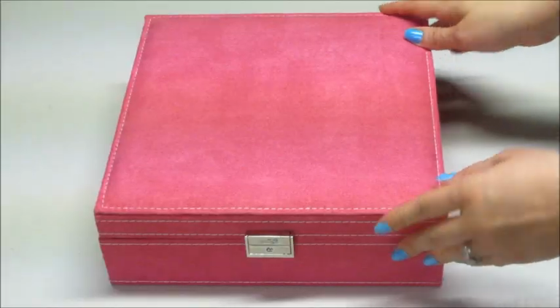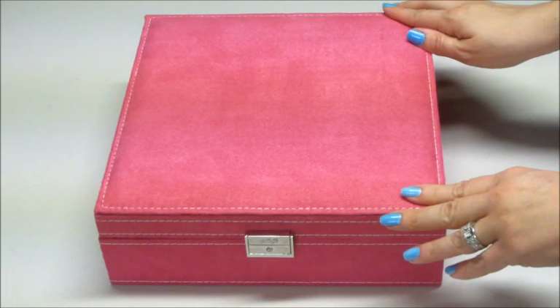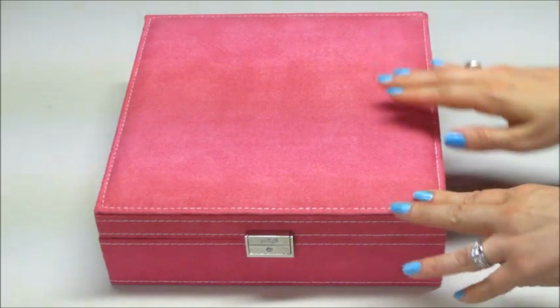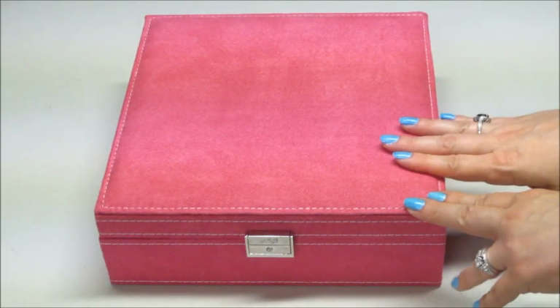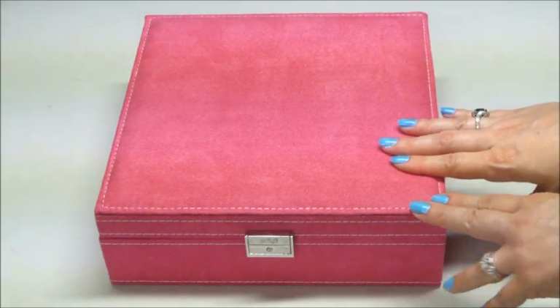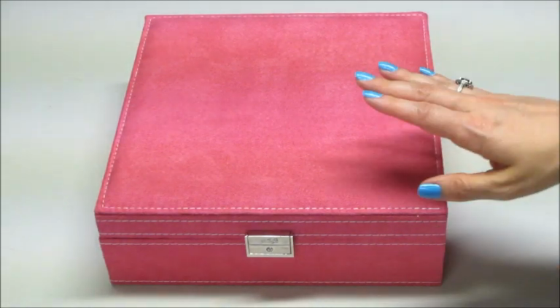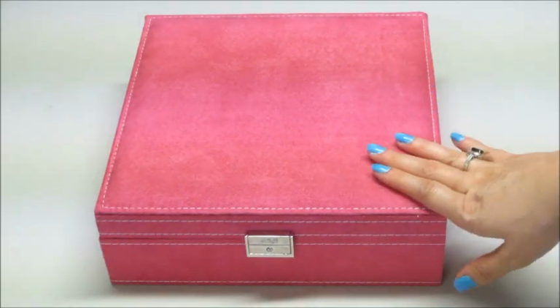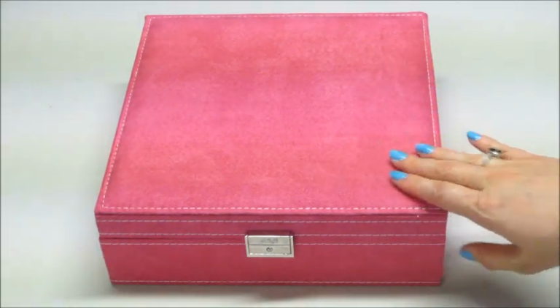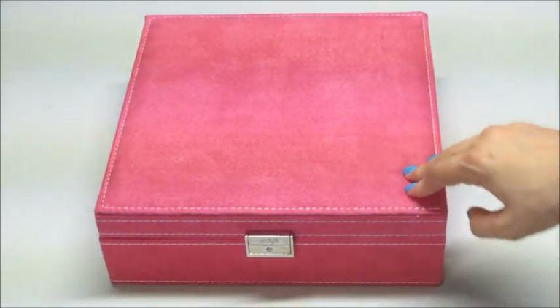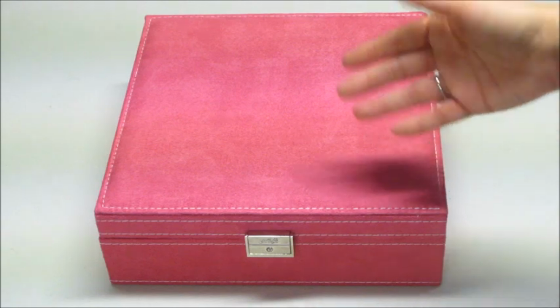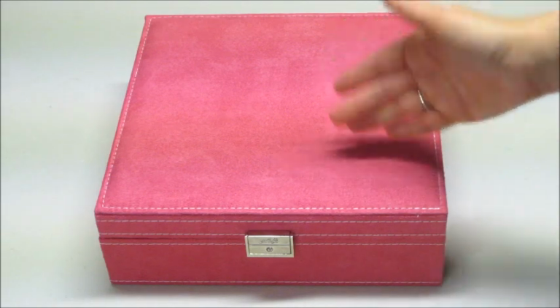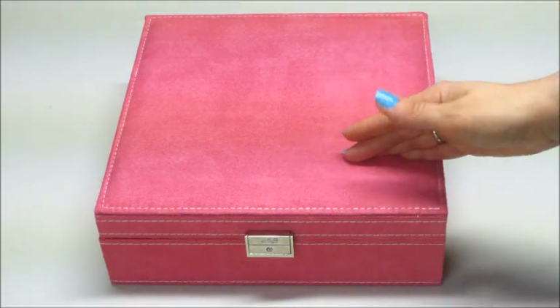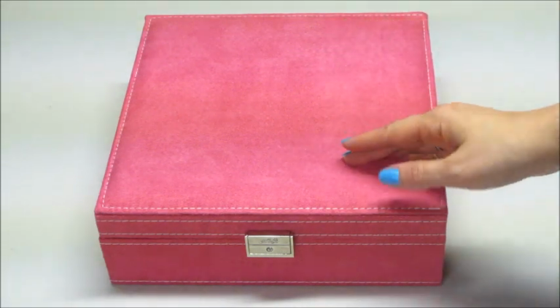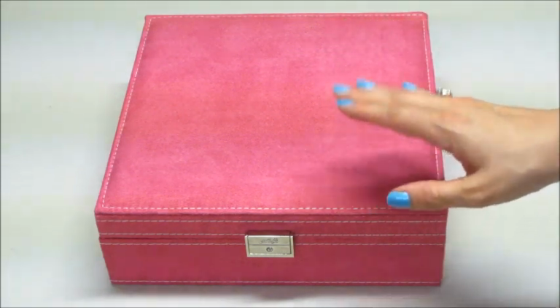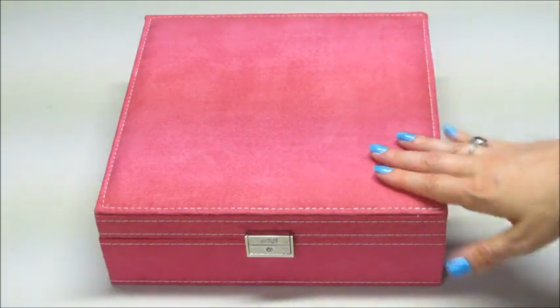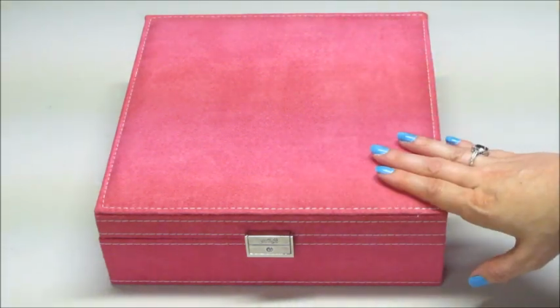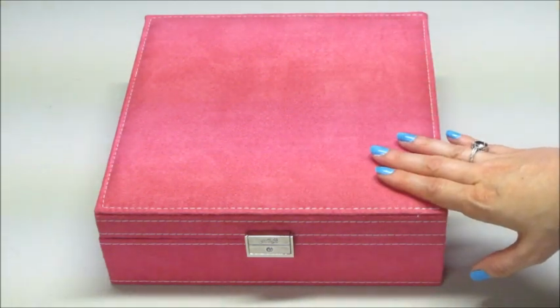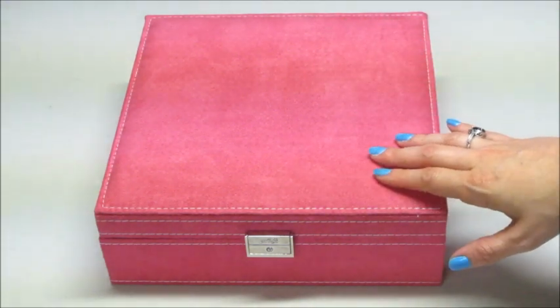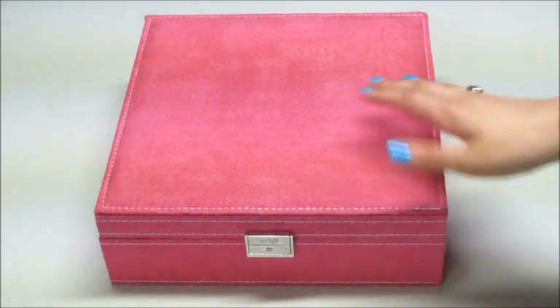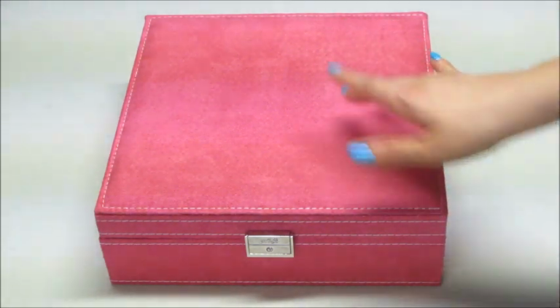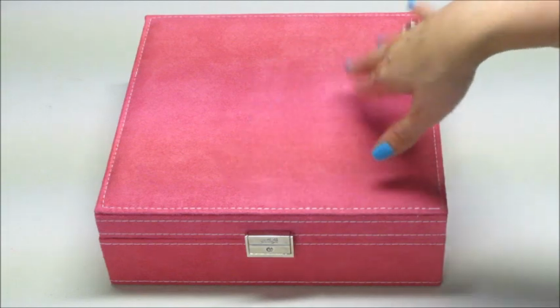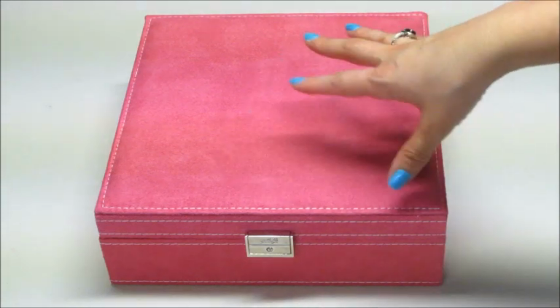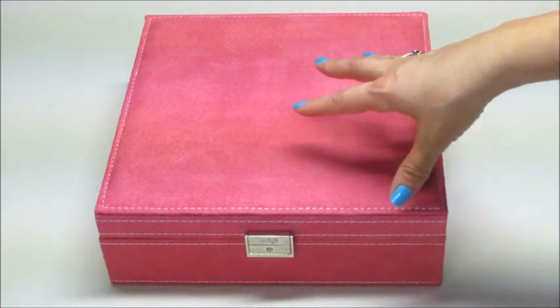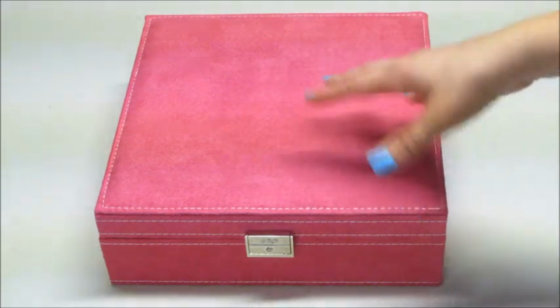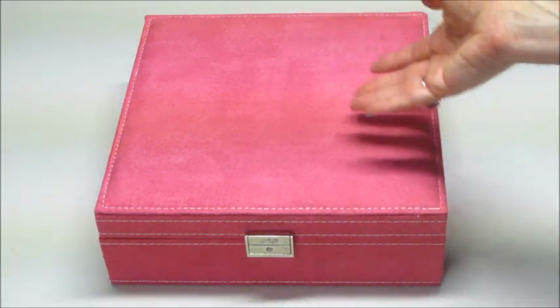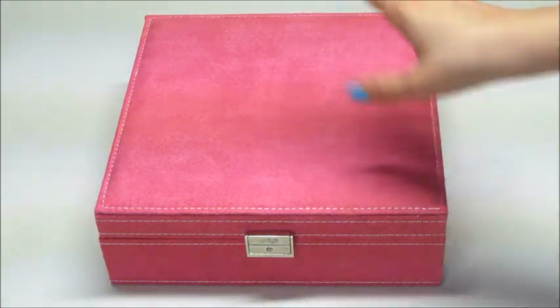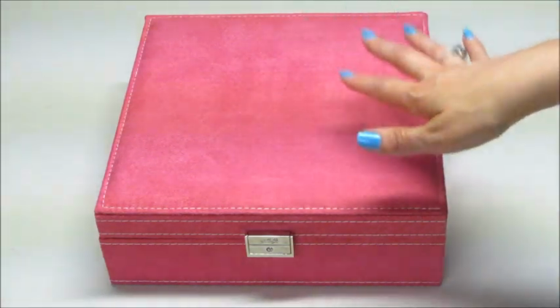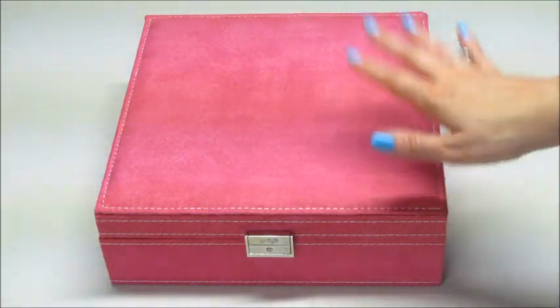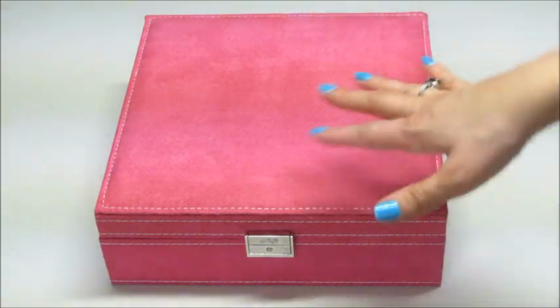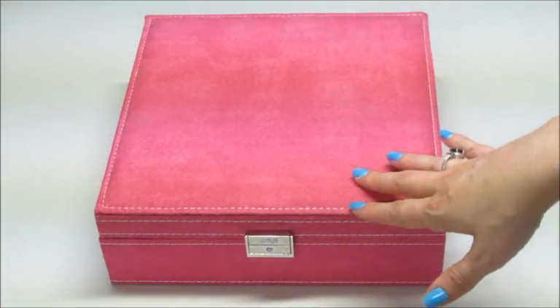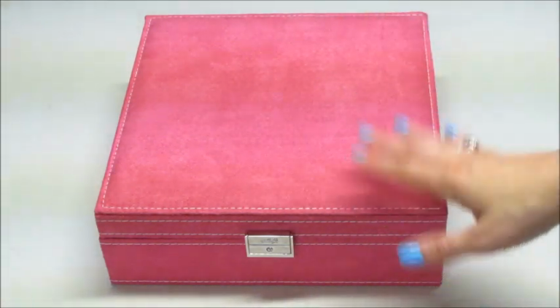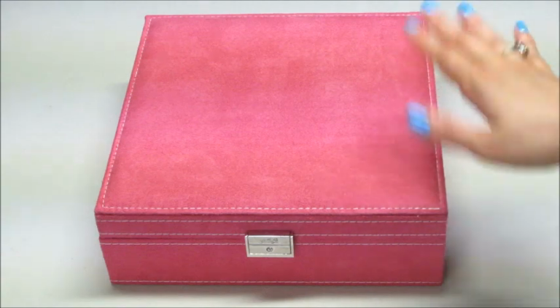Hi guys, and welcome back to my channel. Today I have a review for this jewelry box. This is the rose pink color. It's also available in purple, and they do have slightly different styles of jewelry boxes, and they have black and different colors. I'll put all that information below as usual.